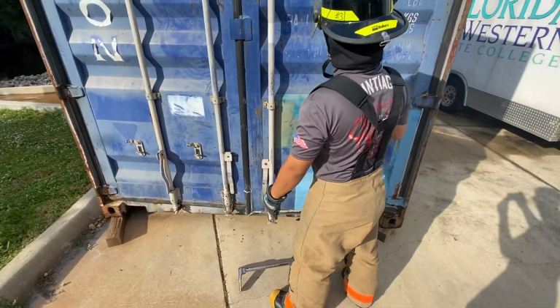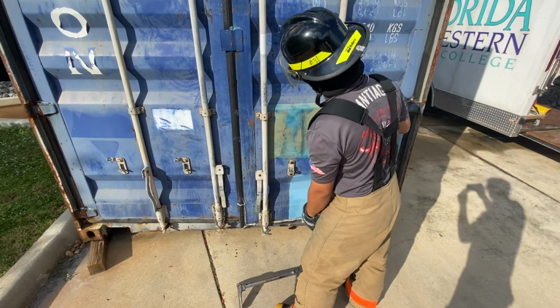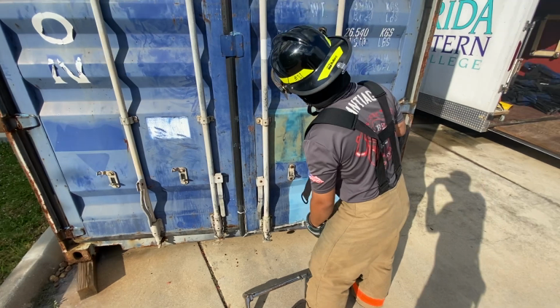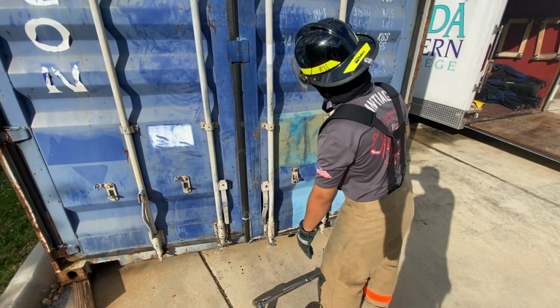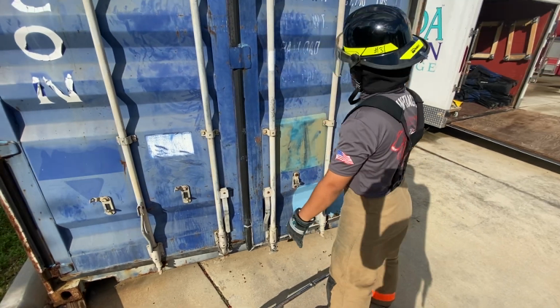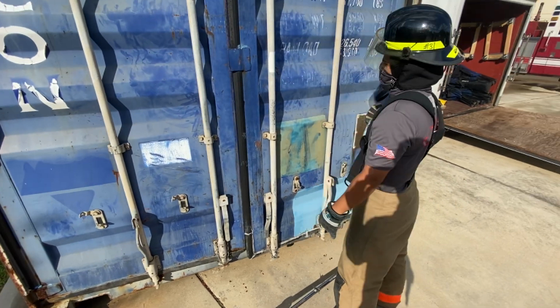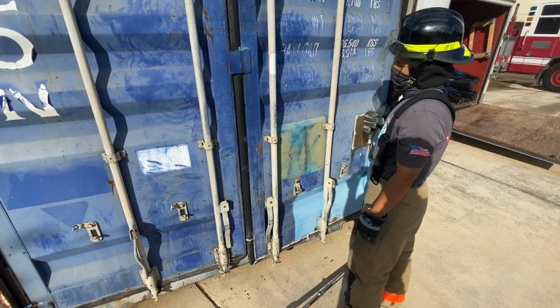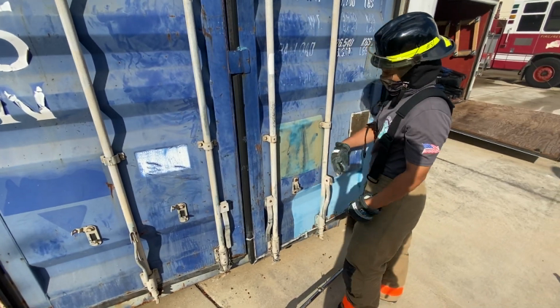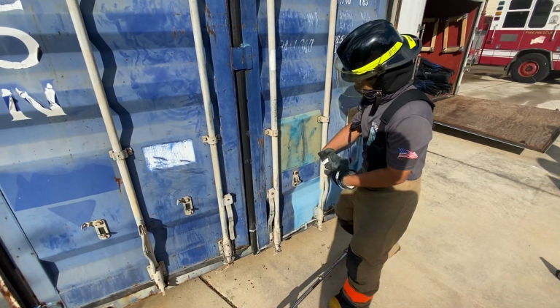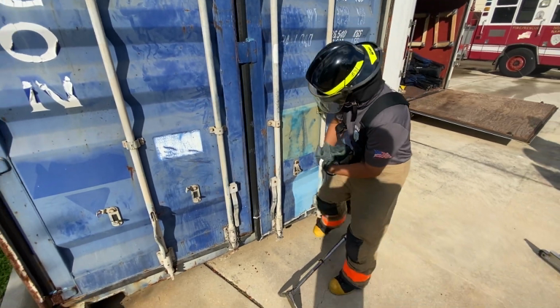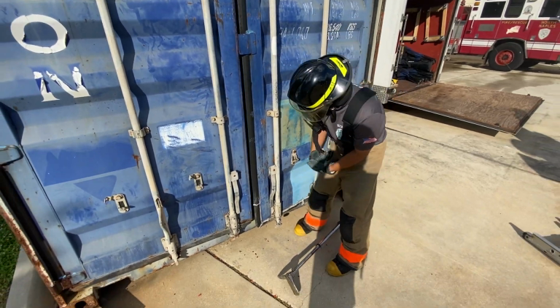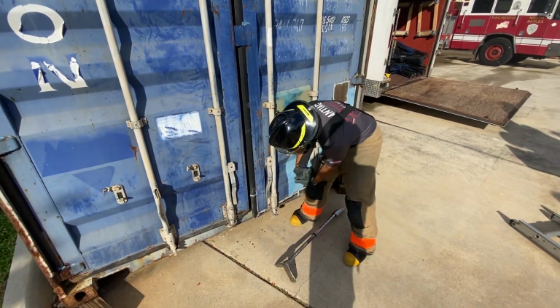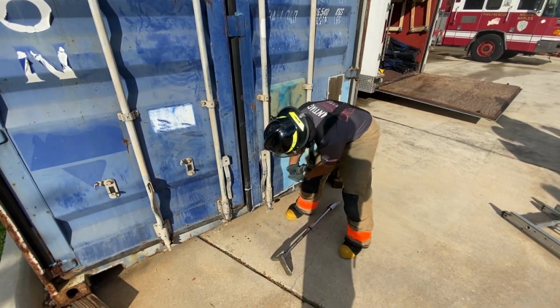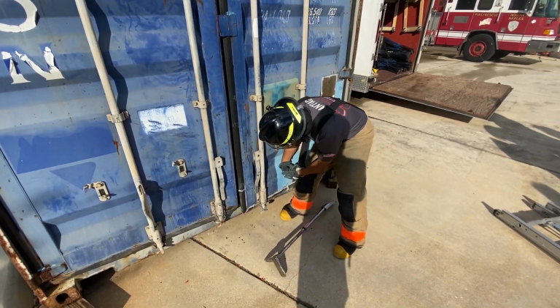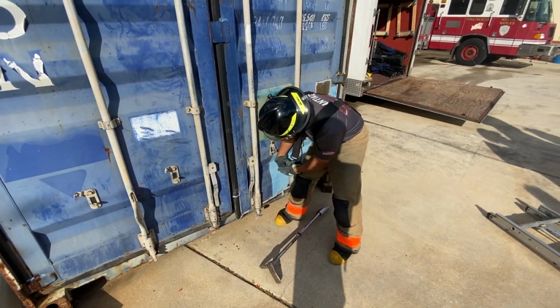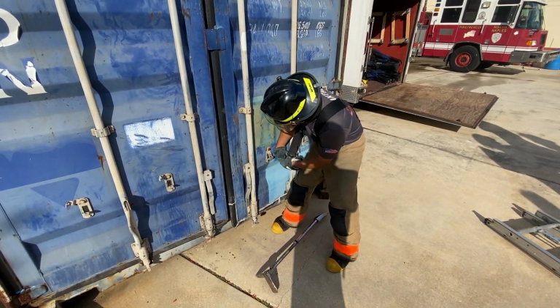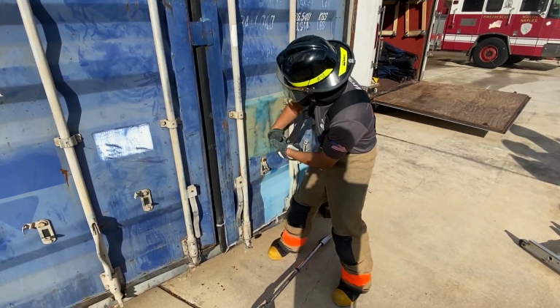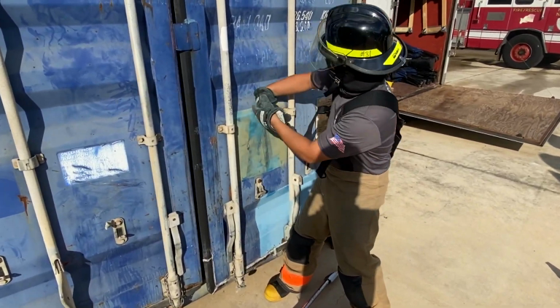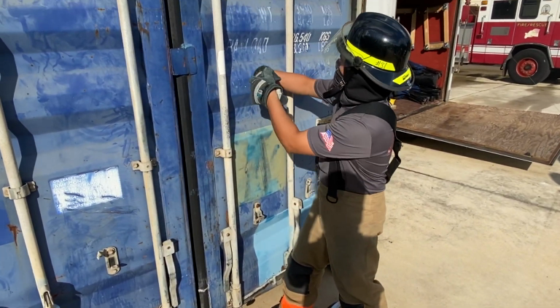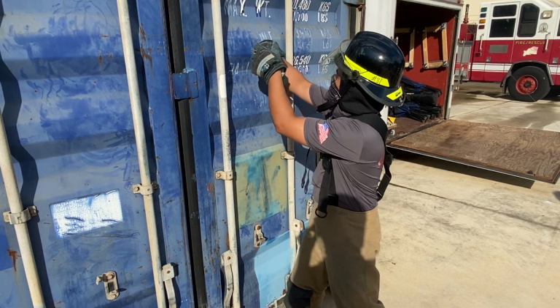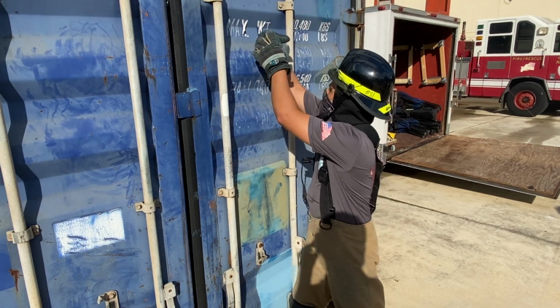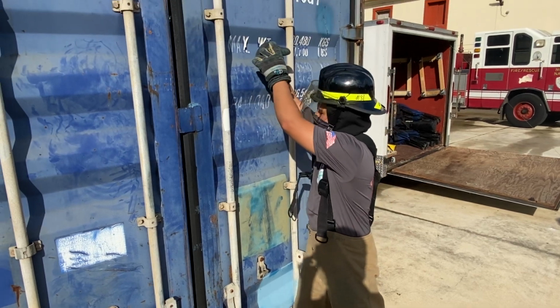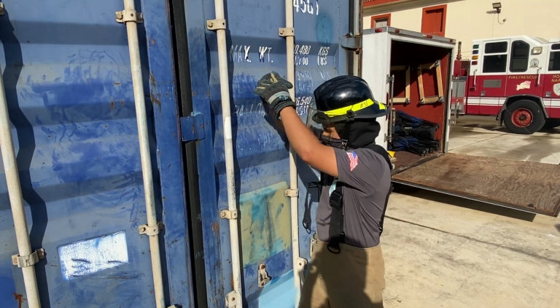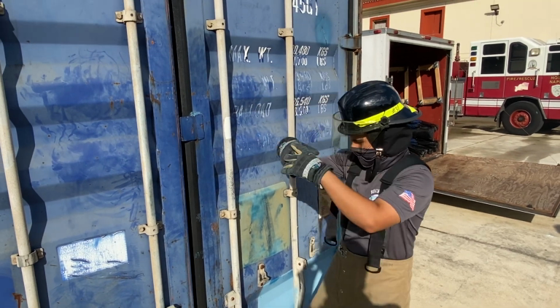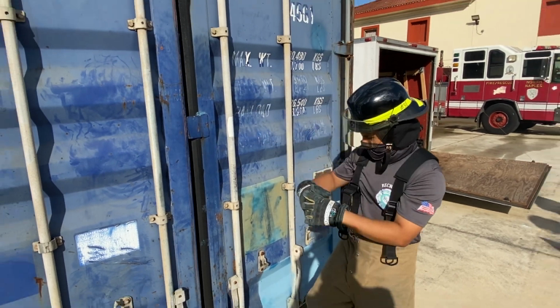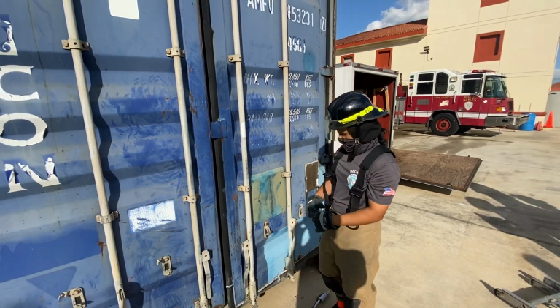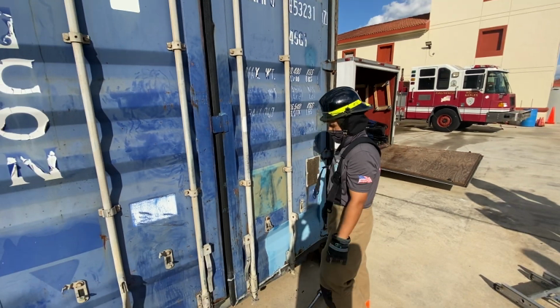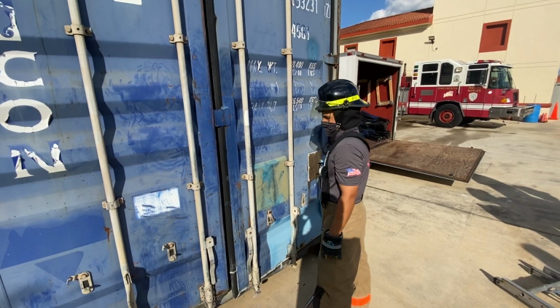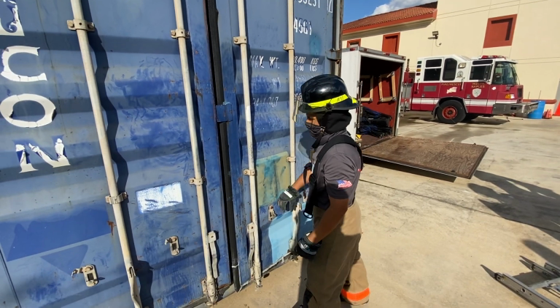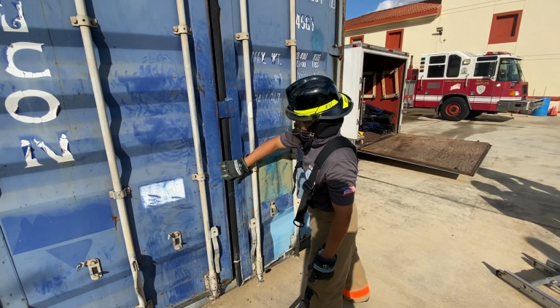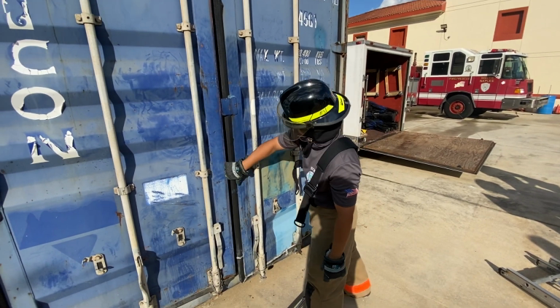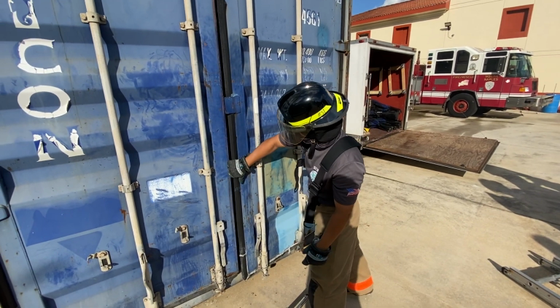See light smoke? Pull a glove down and use the back of your hand to feel the door for heat. Start at the bottom of the door, sliding your hand to the top. Try before you pry.